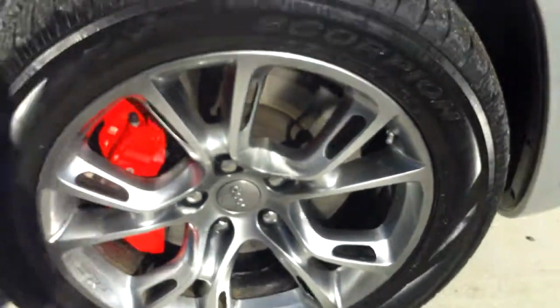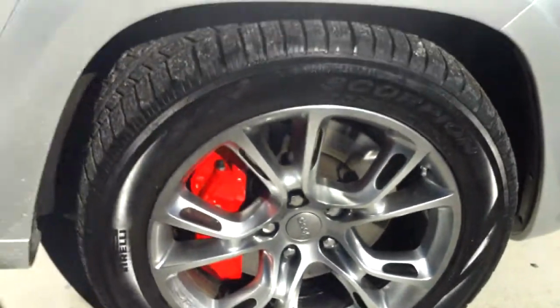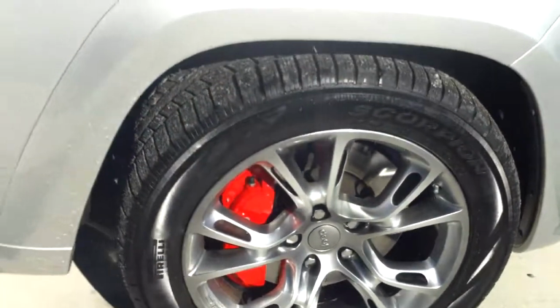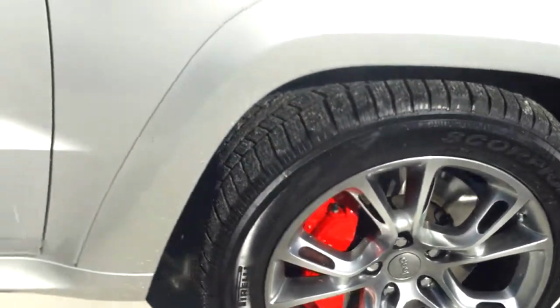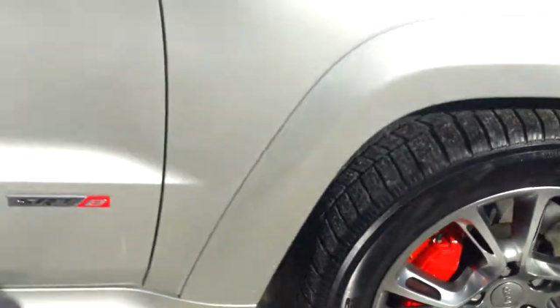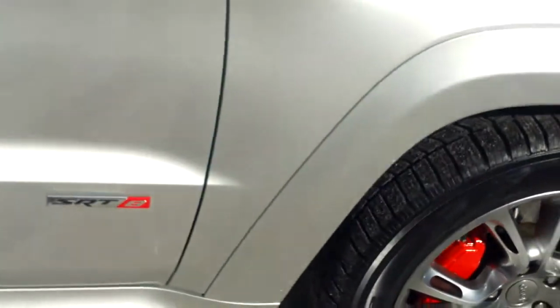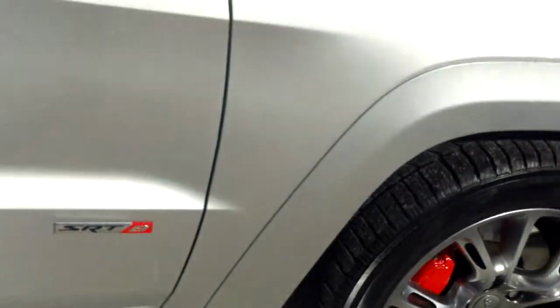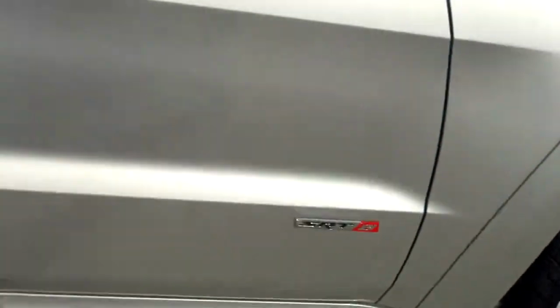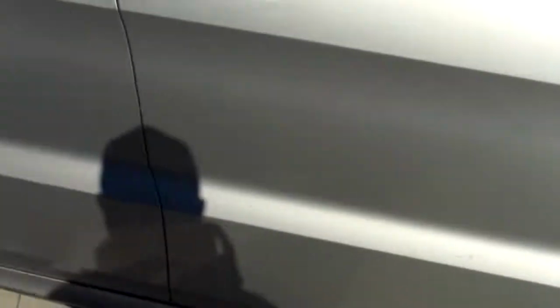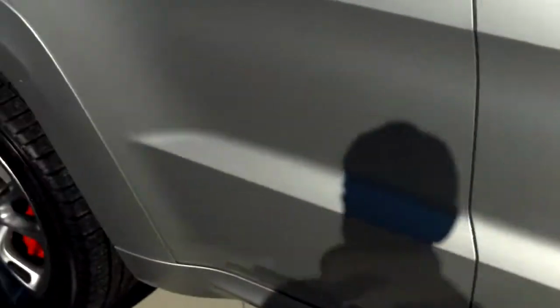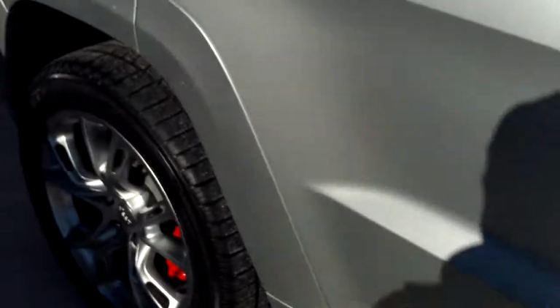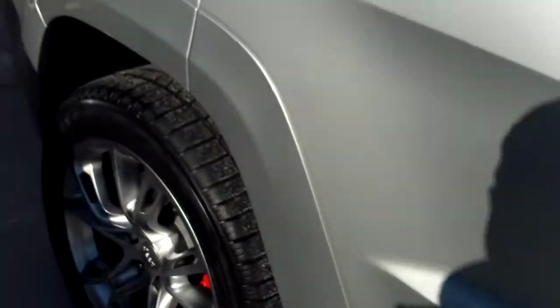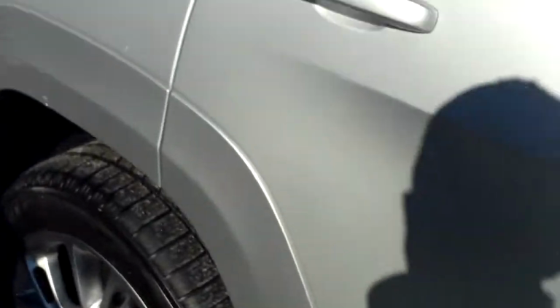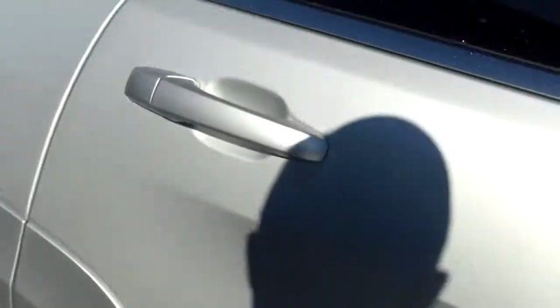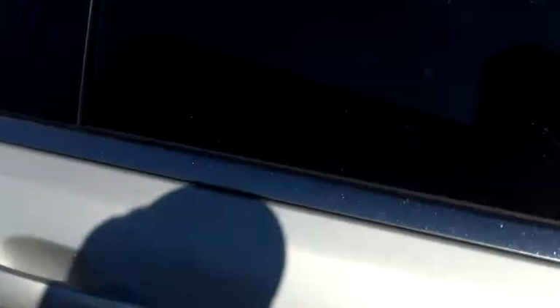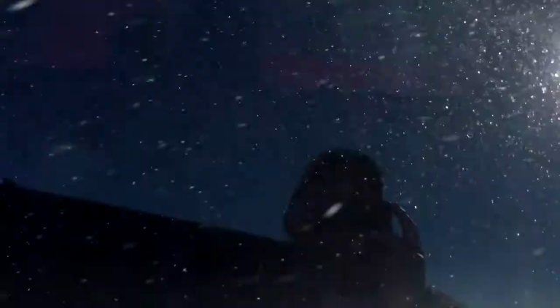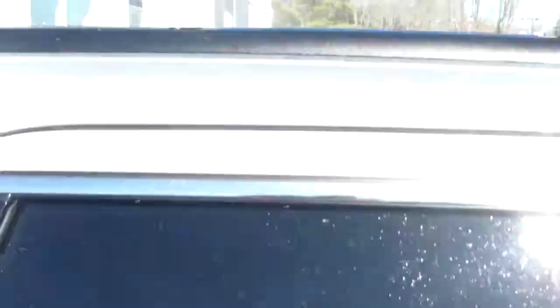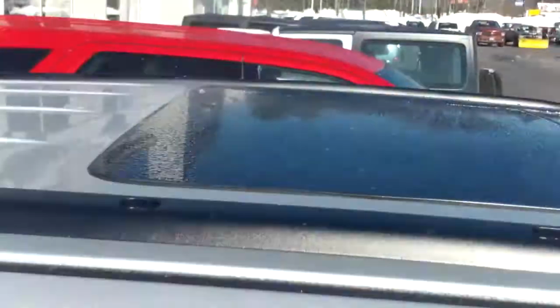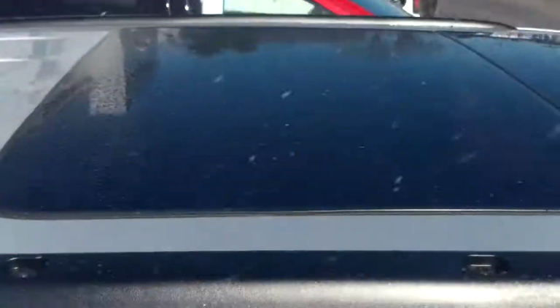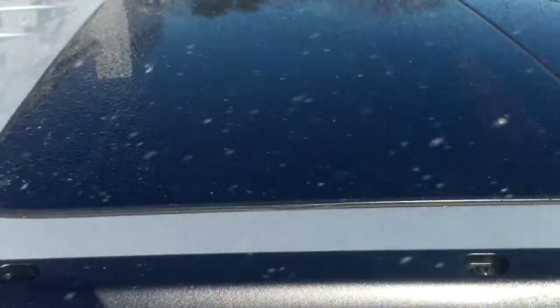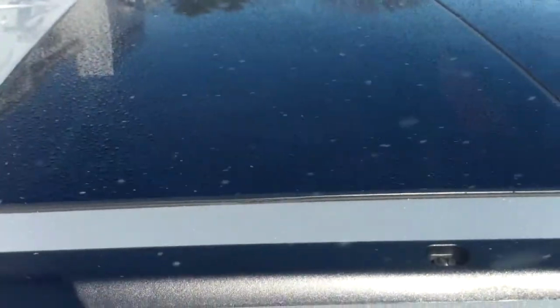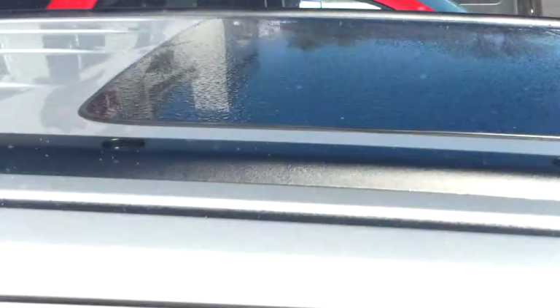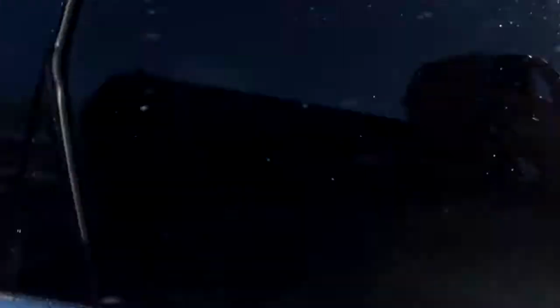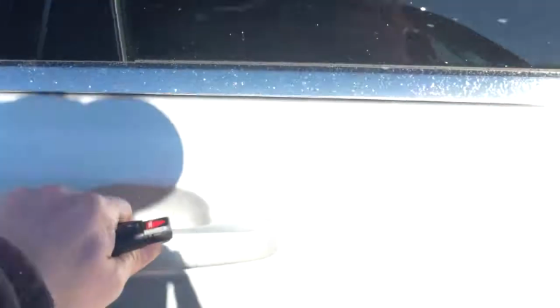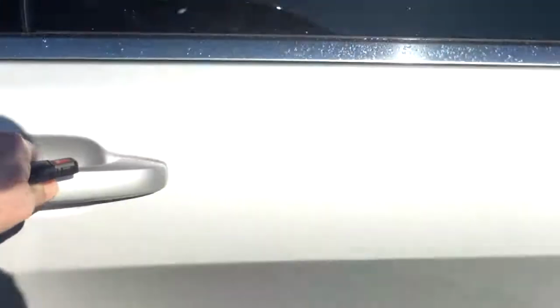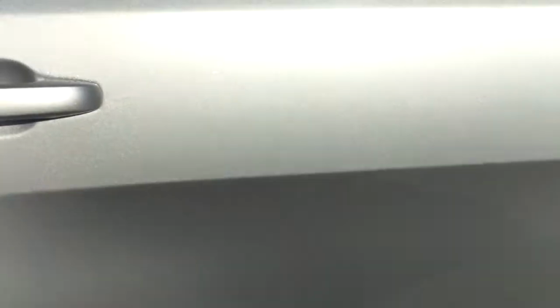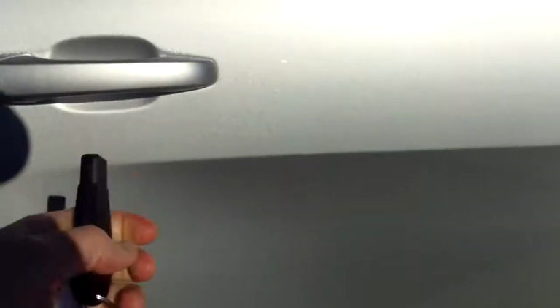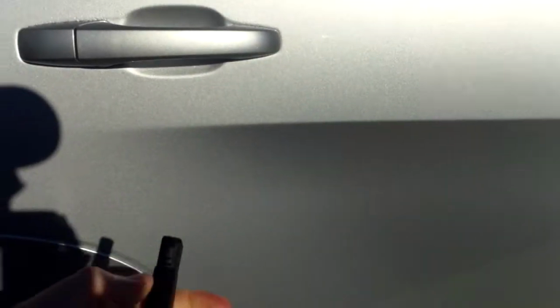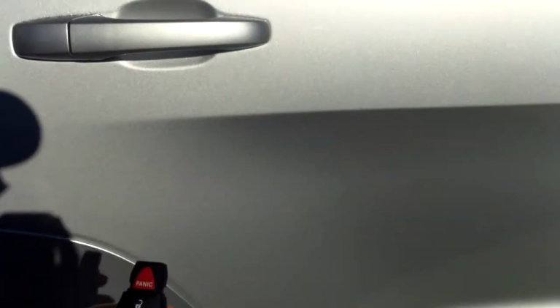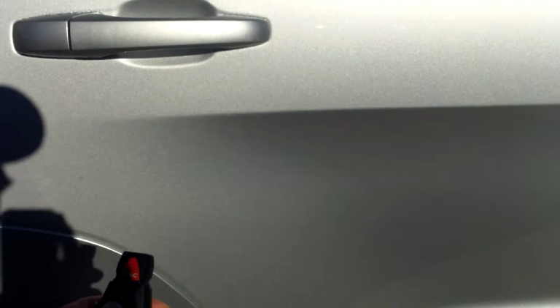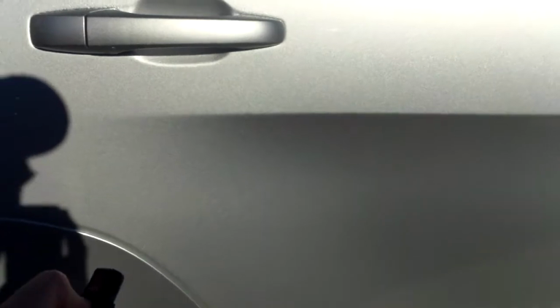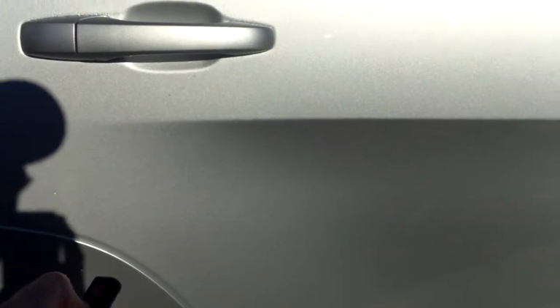A close-up of the aluminum wheels with the red calipers. There's a moonroof on board — looks like it's the panoramic roof.